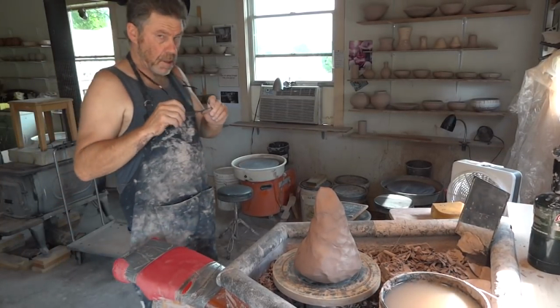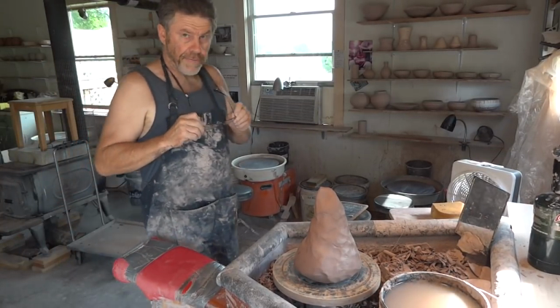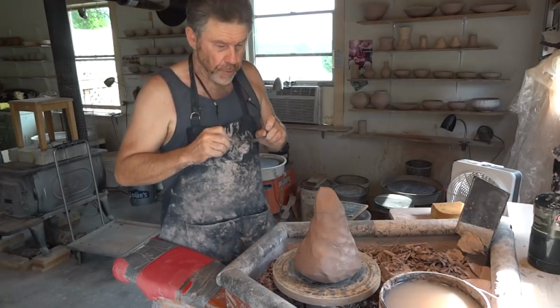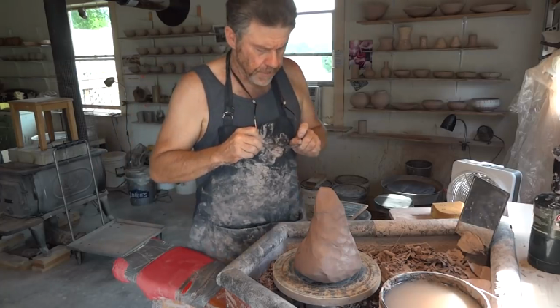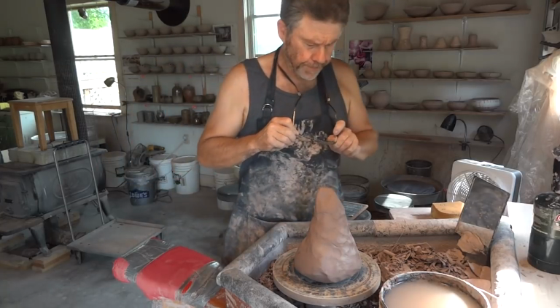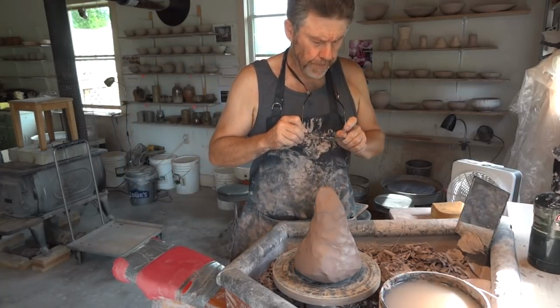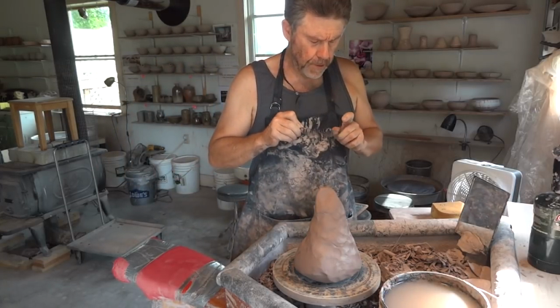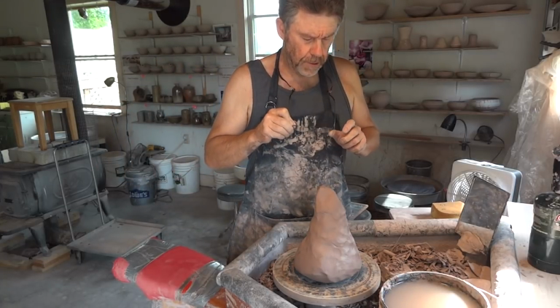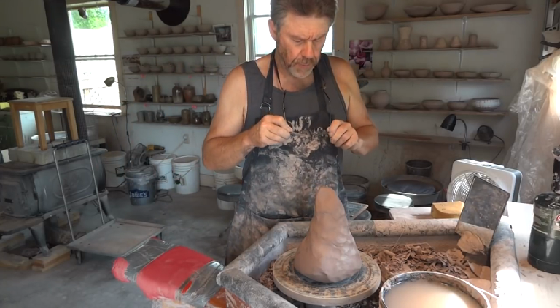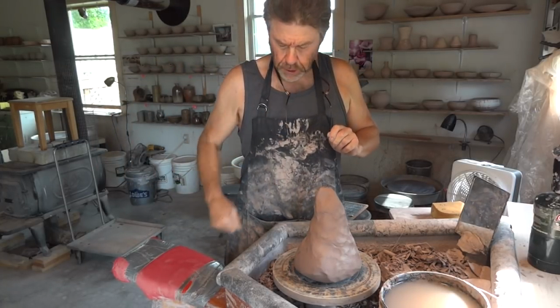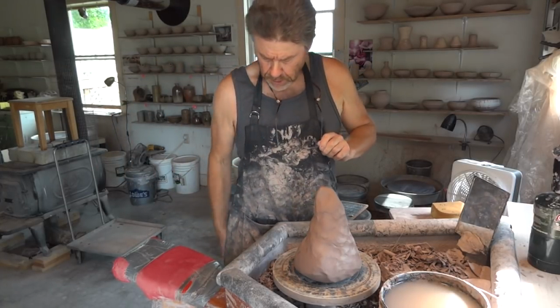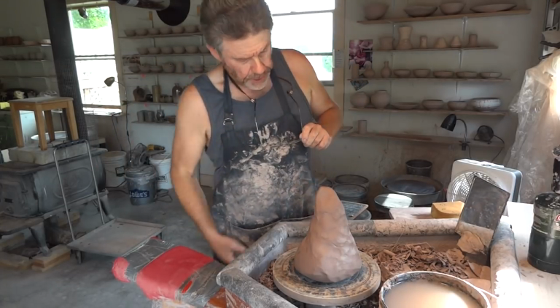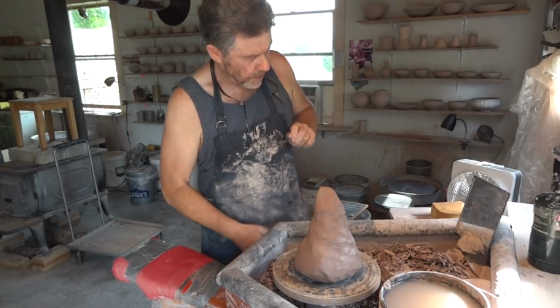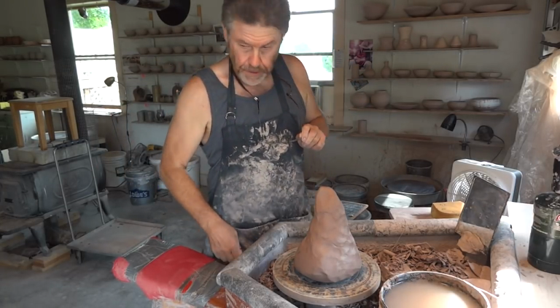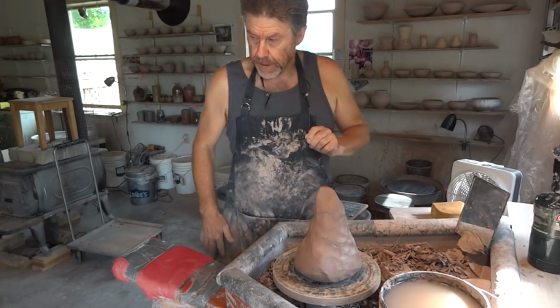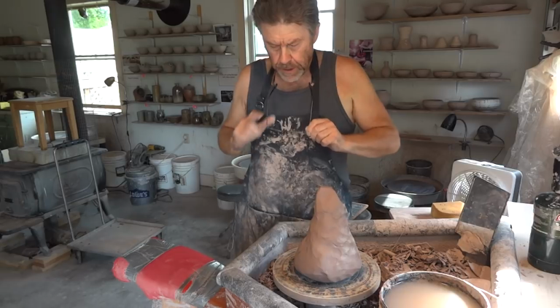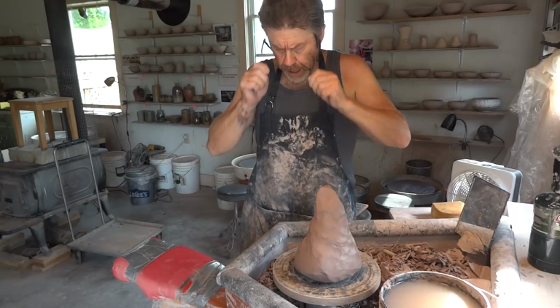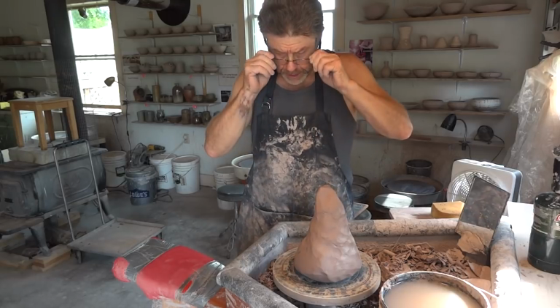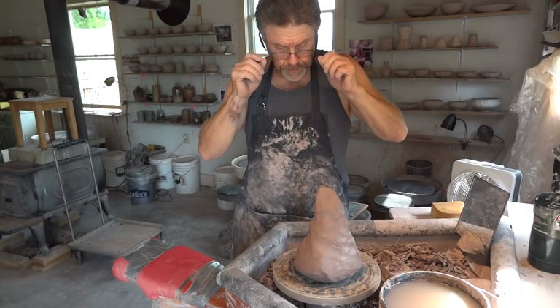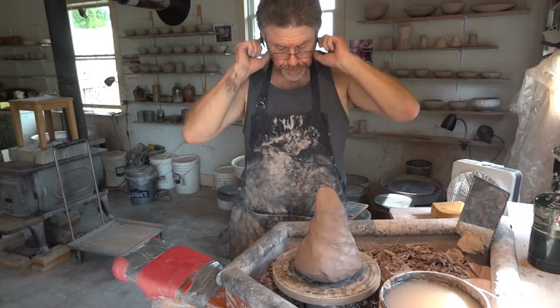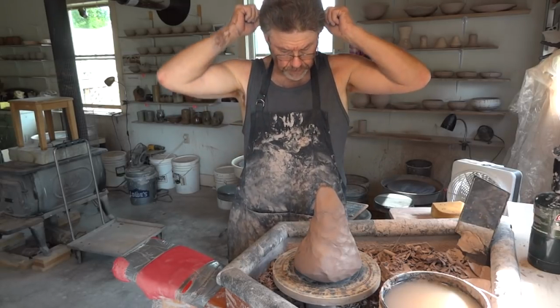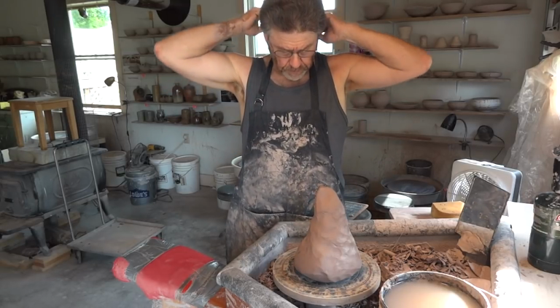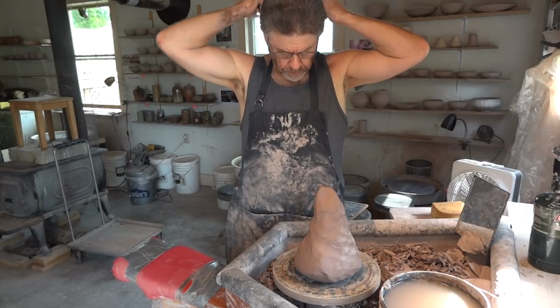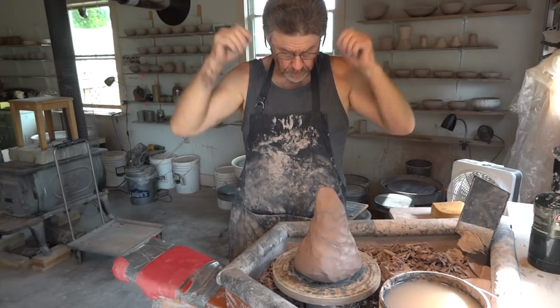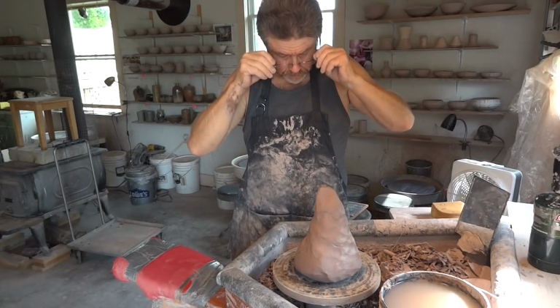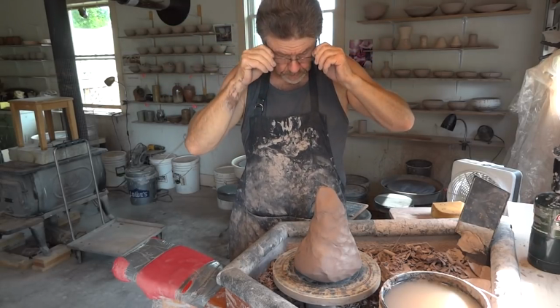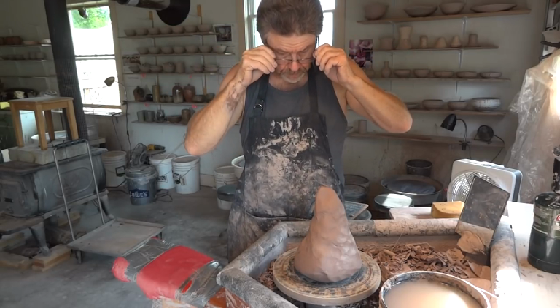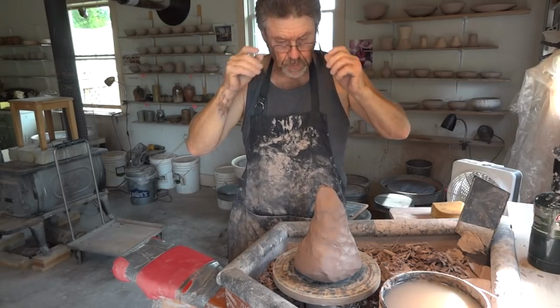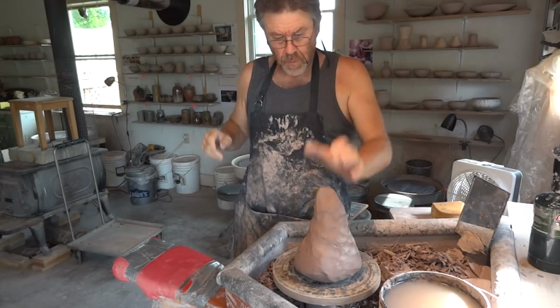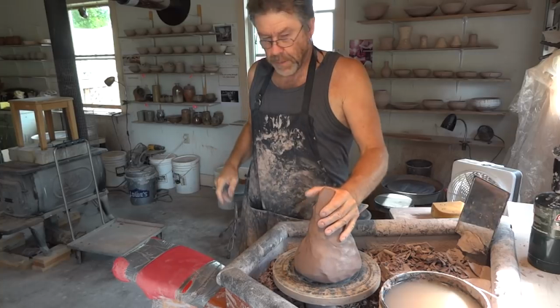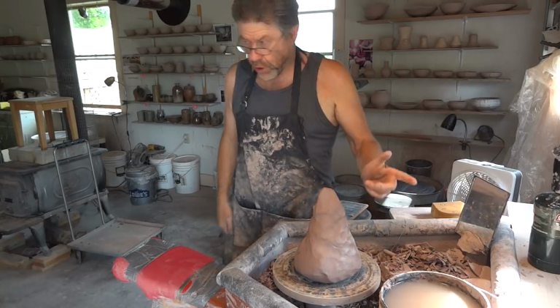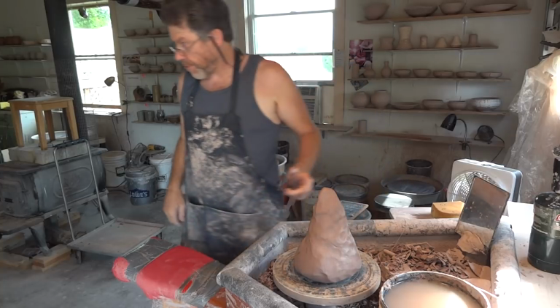Hi folks, welcome. 6th of August, Monday, and I'm going to try and throw another one.